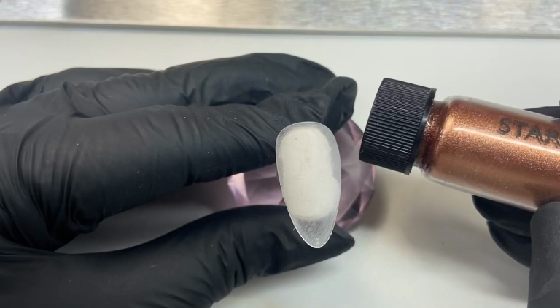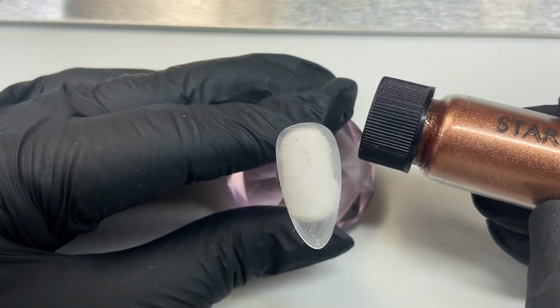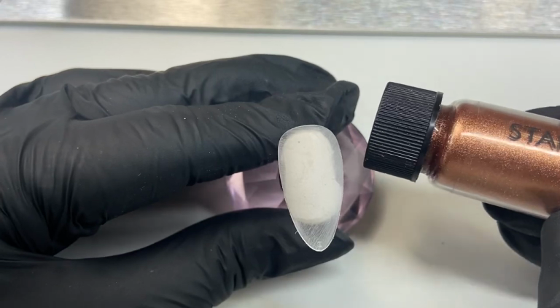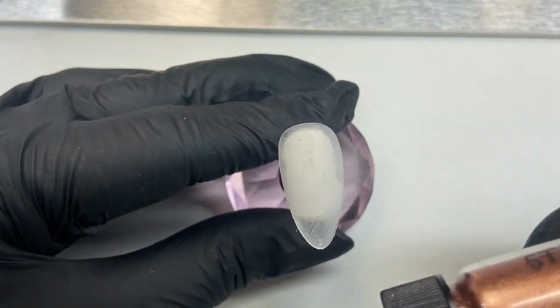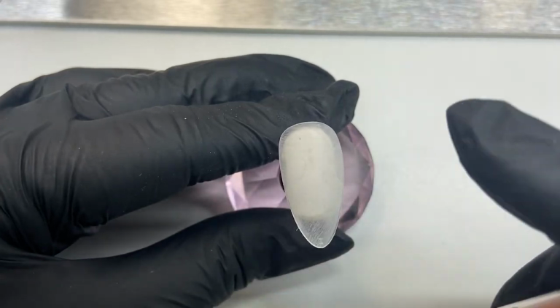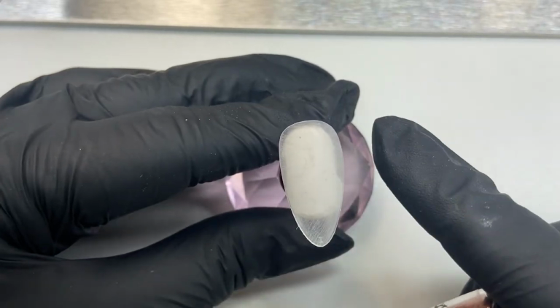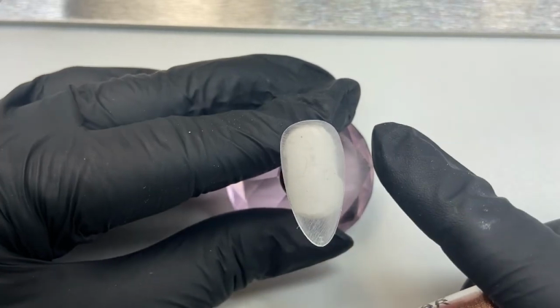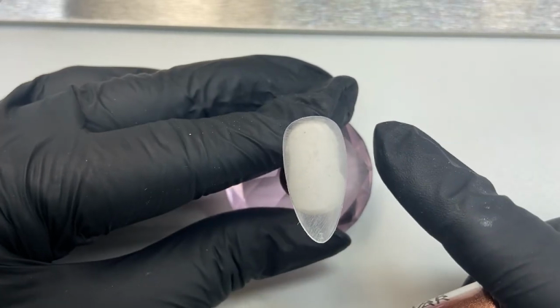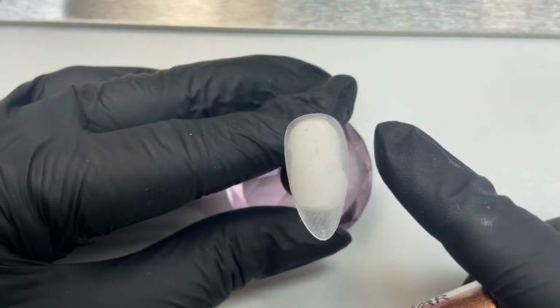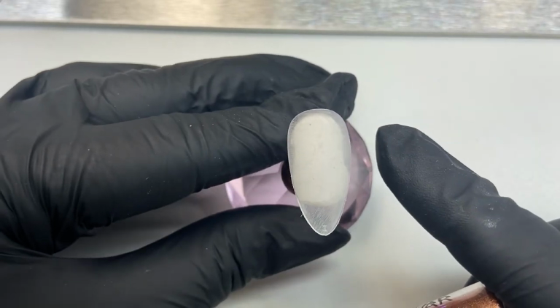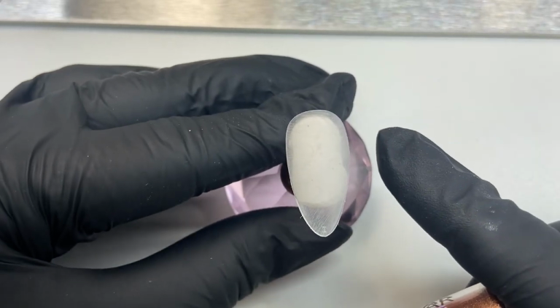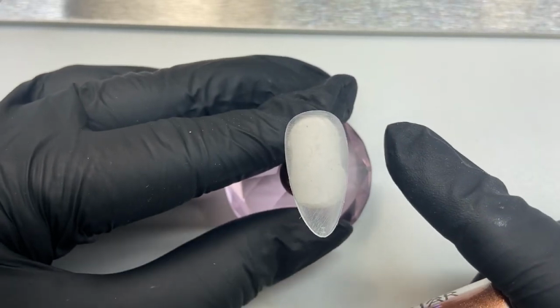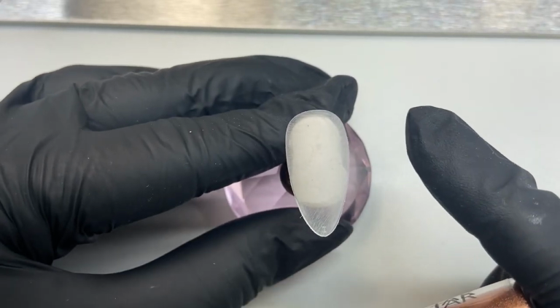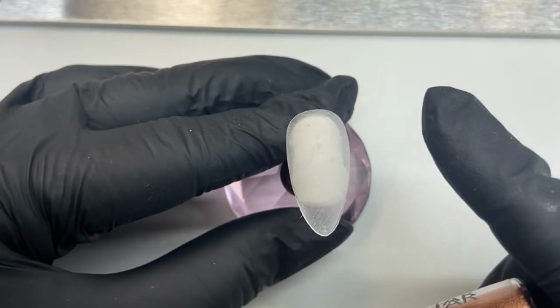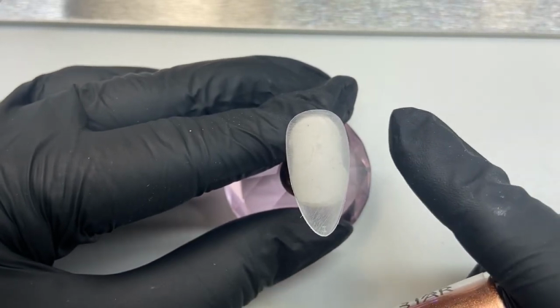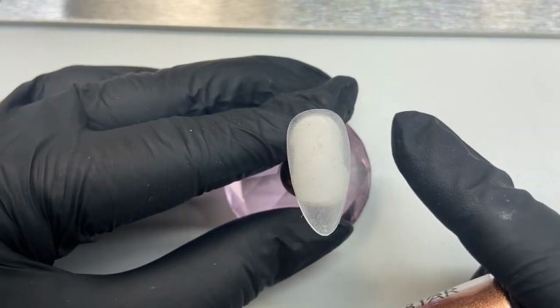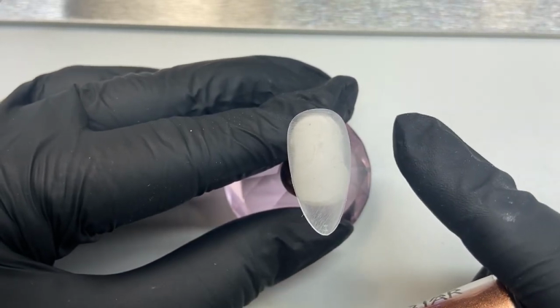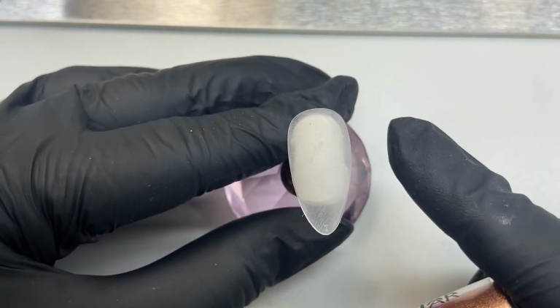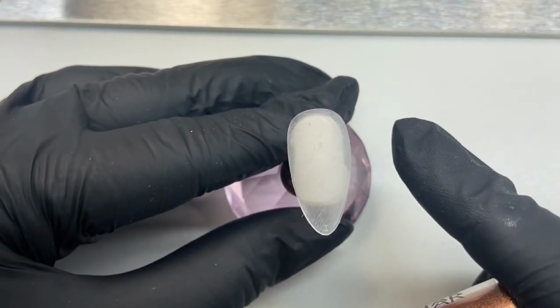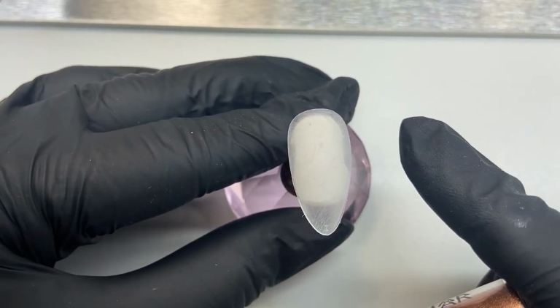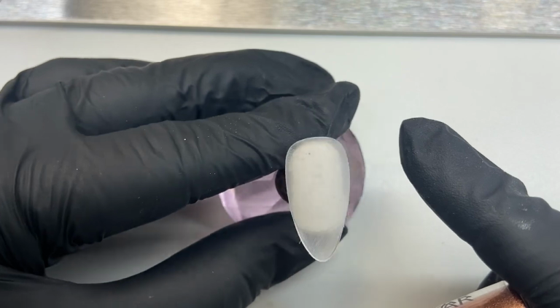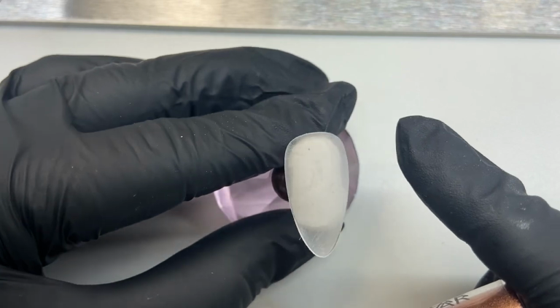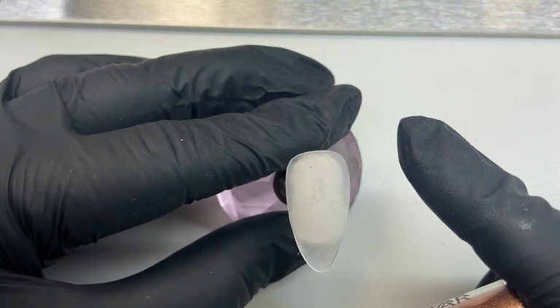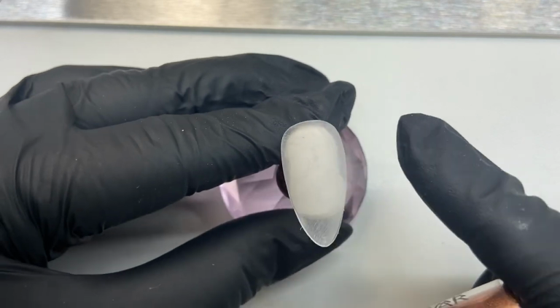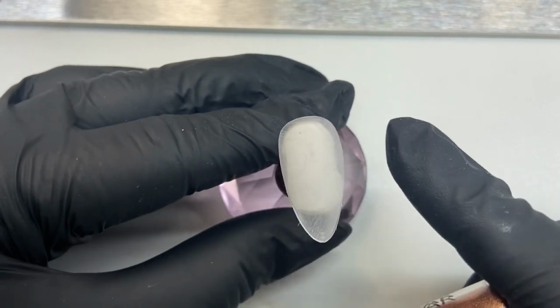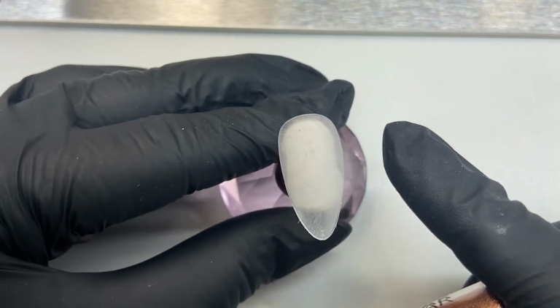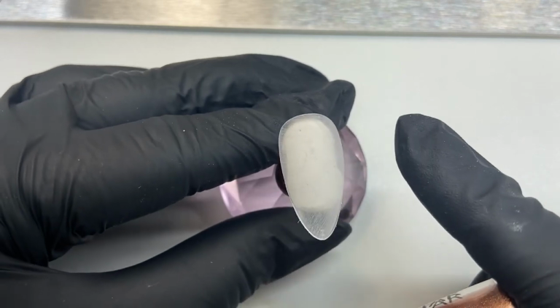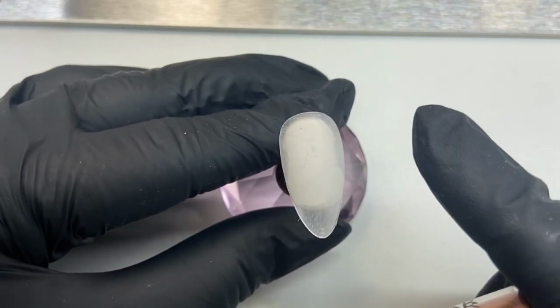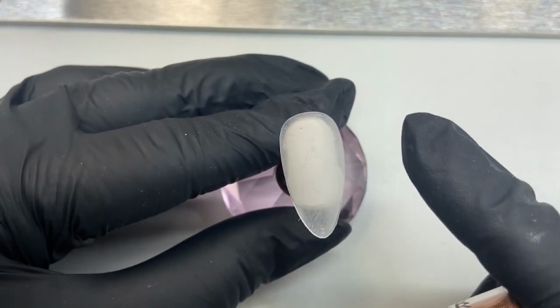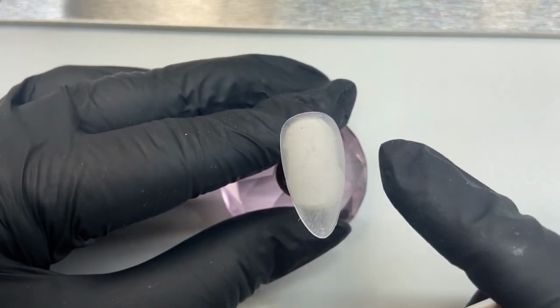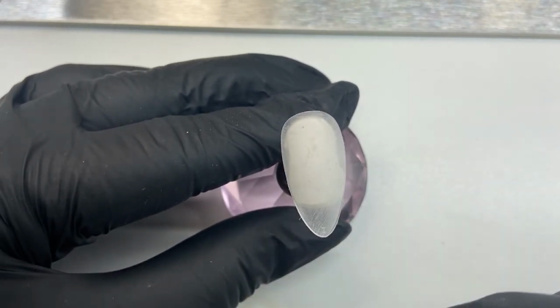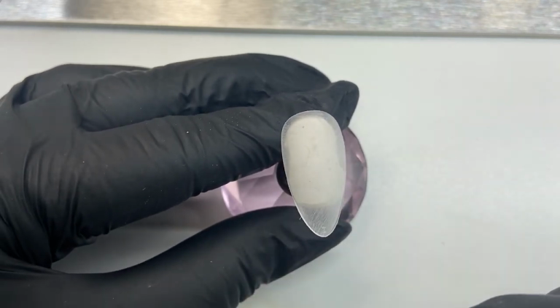We're going to use two coats of a black base — we're going to use Black Betty by Magpie Beauty. We need two coats of this and we're going to cure both coats.